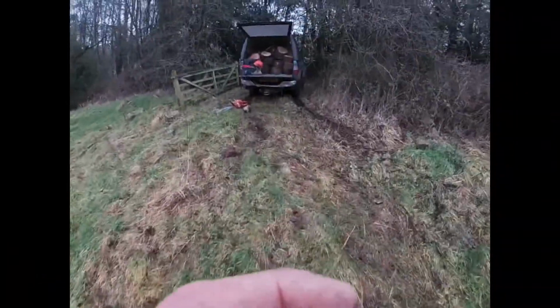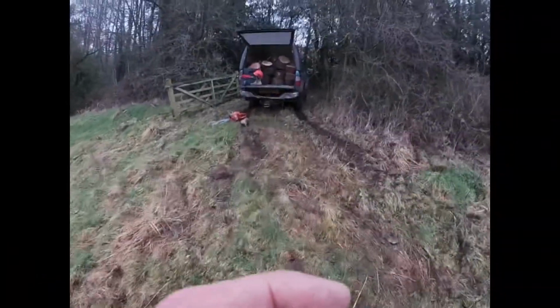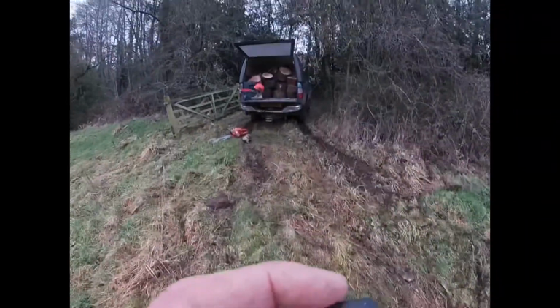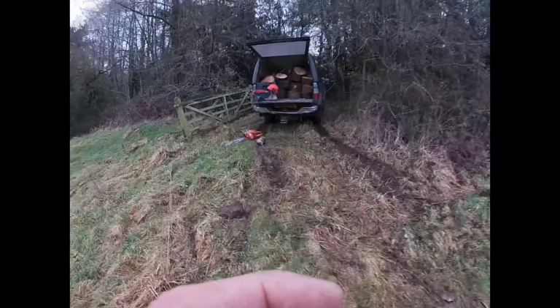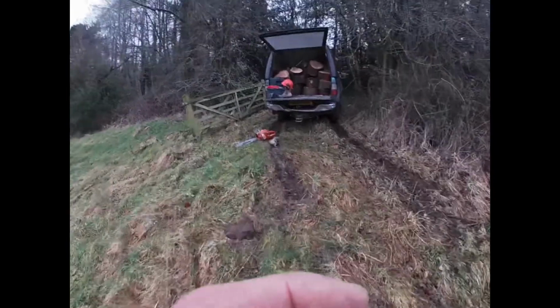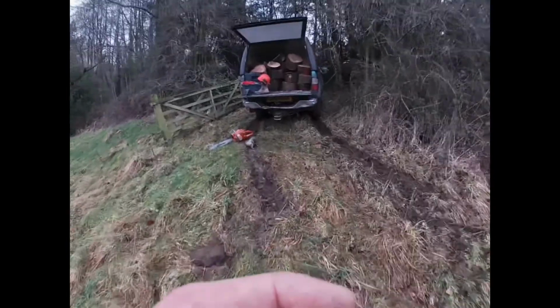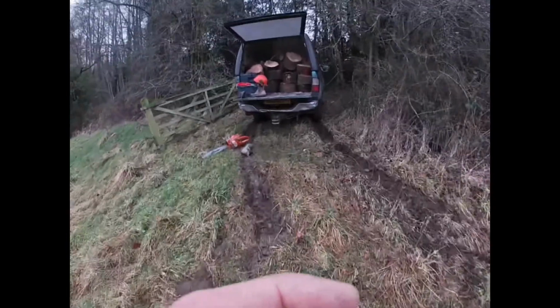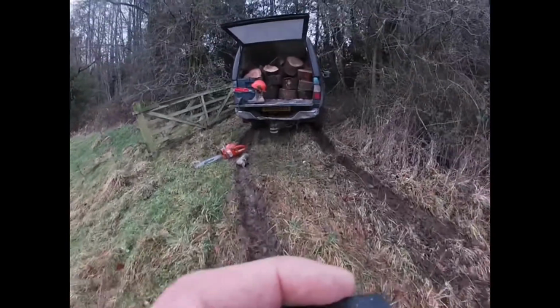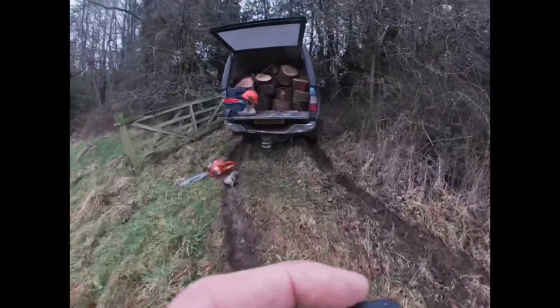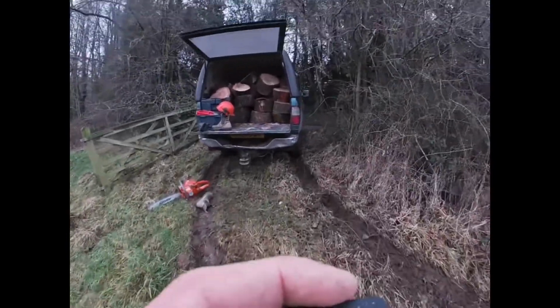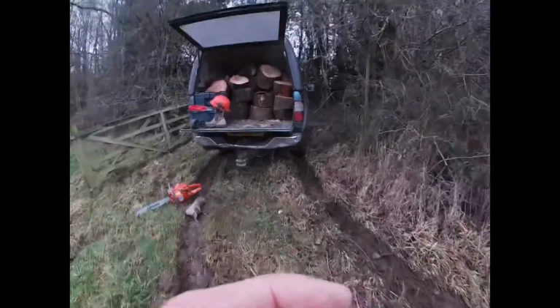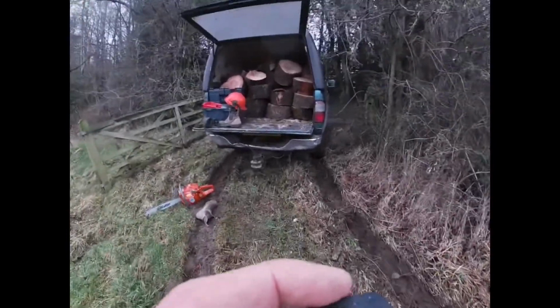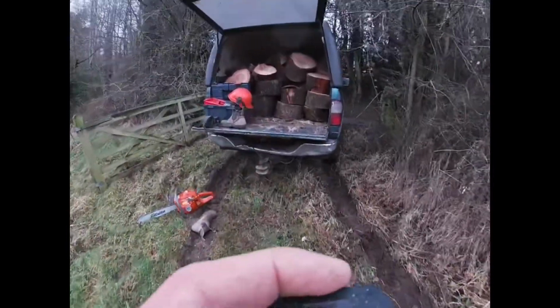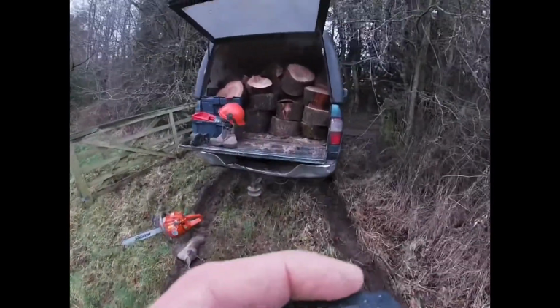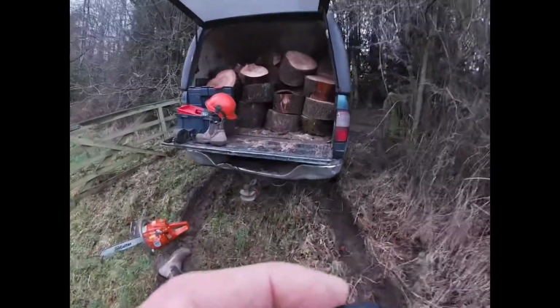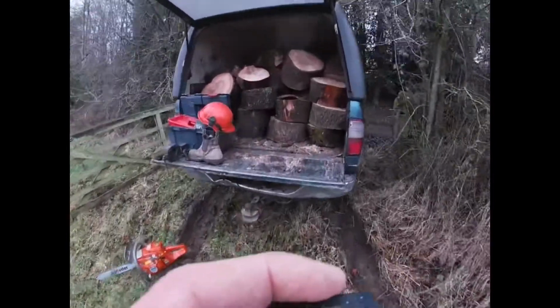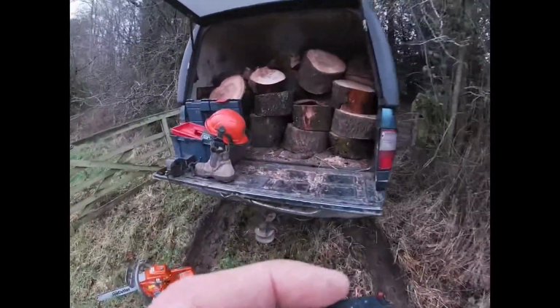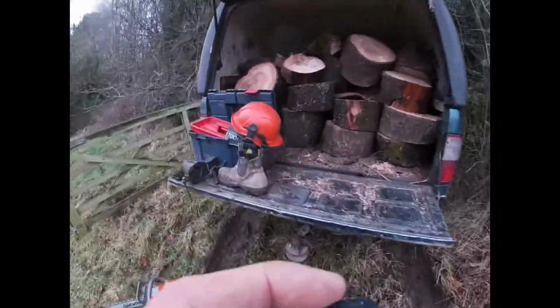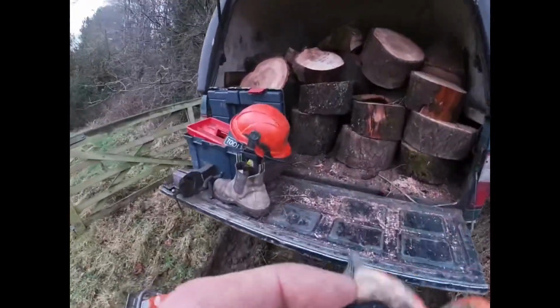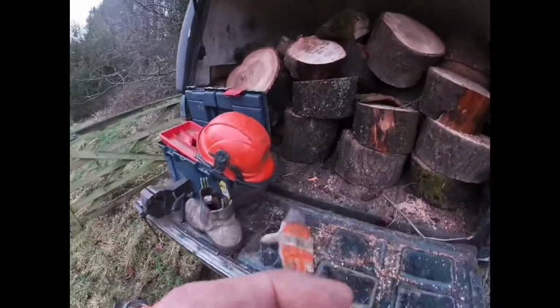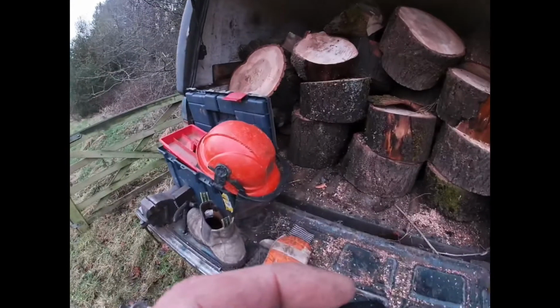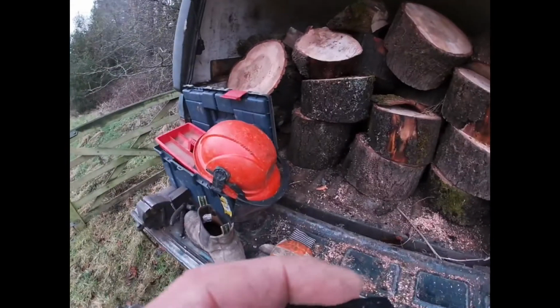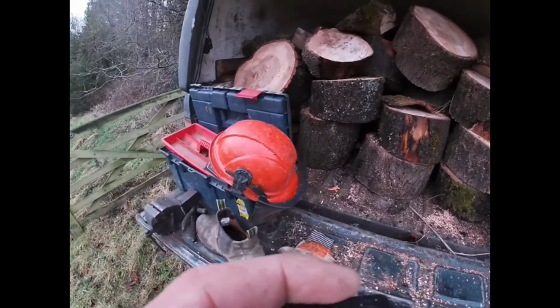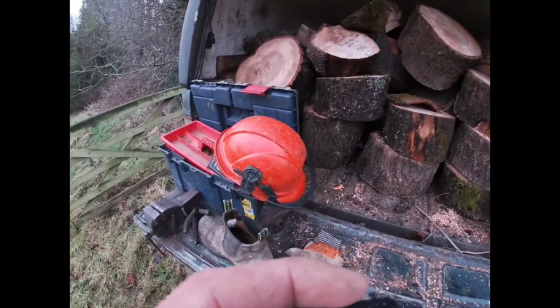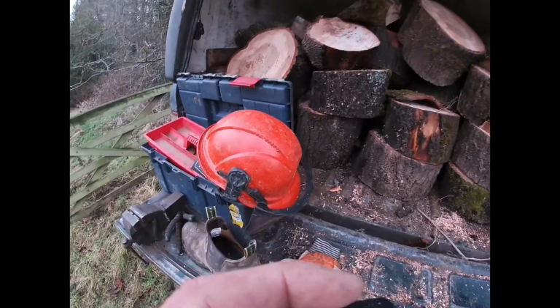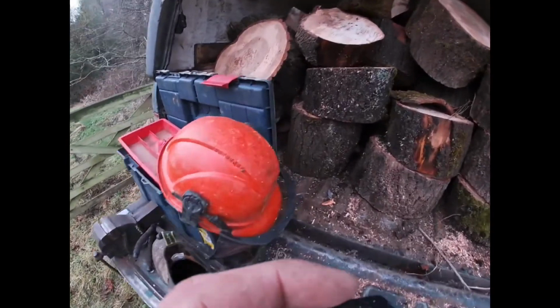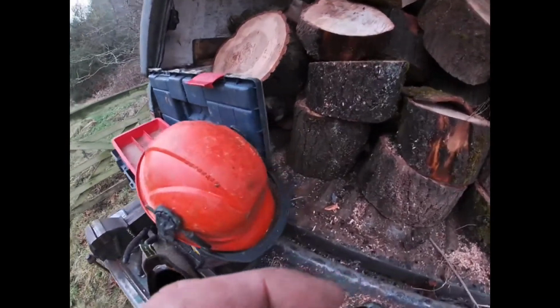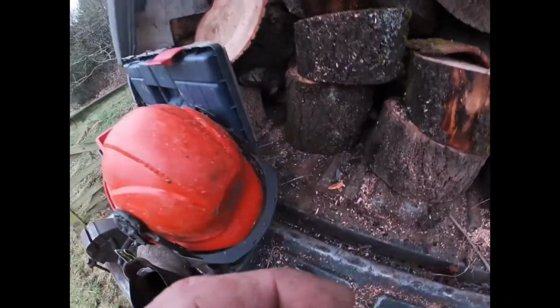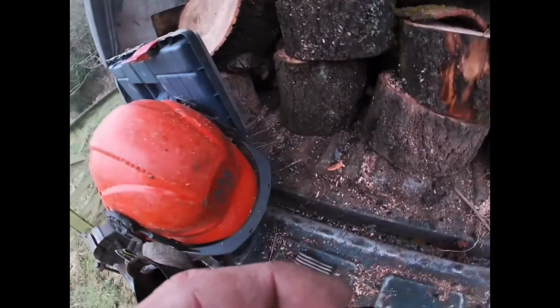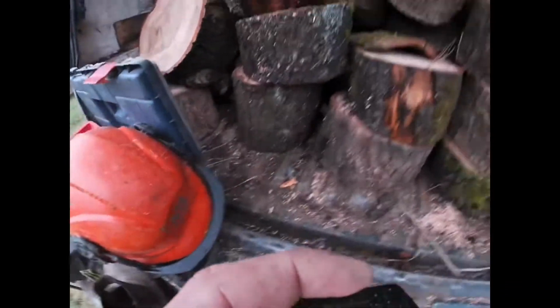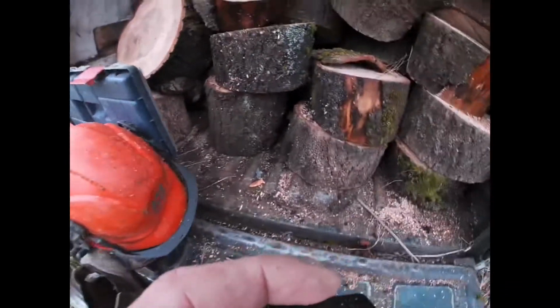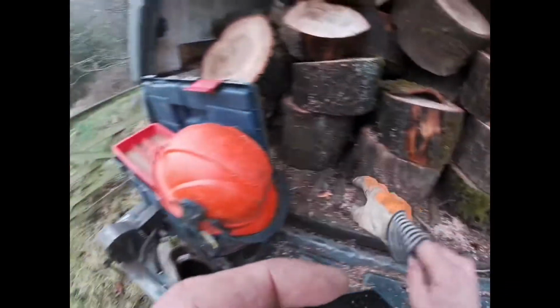I've run out of fuel. I've filled the truck up. I've got to go and stack these now in their shed.